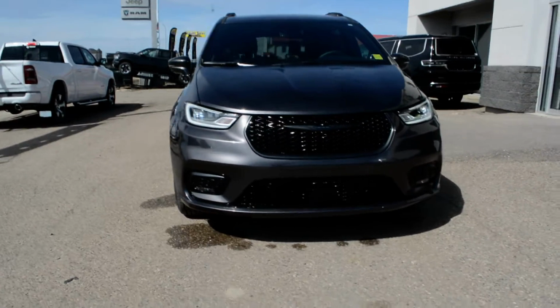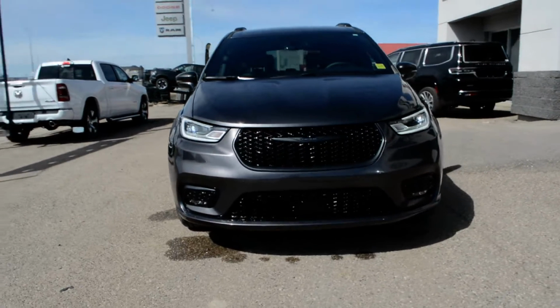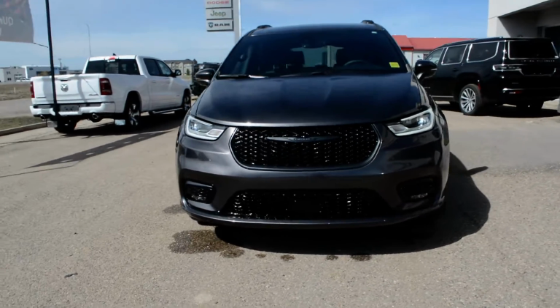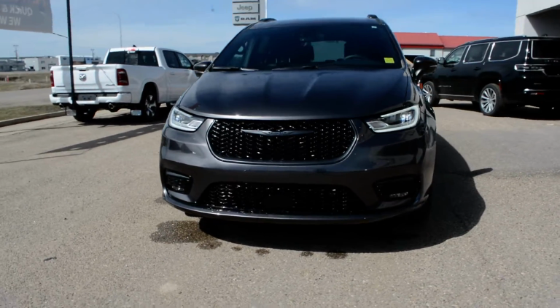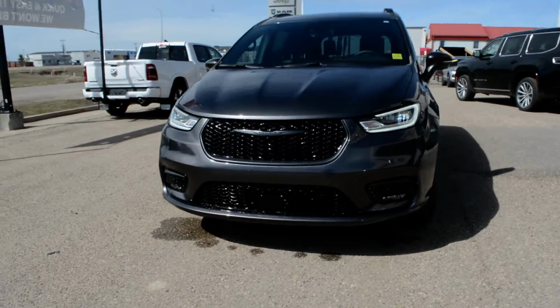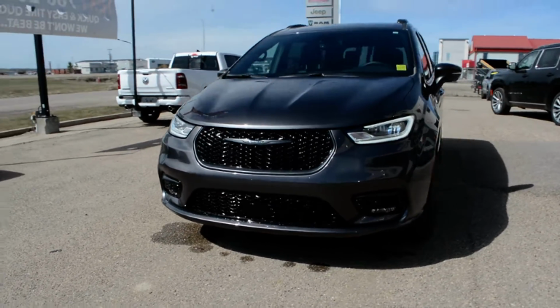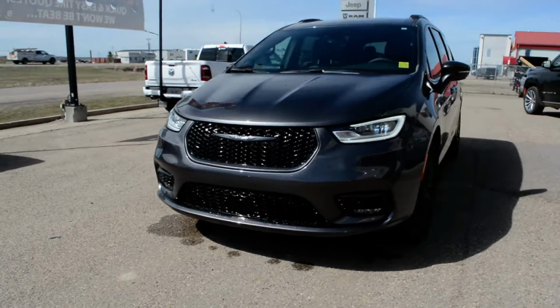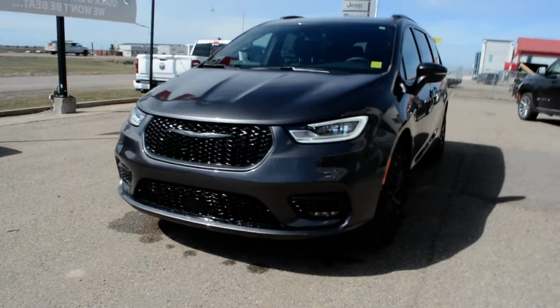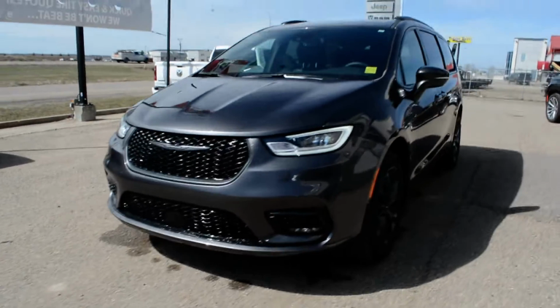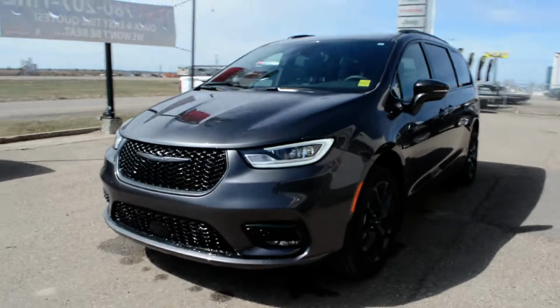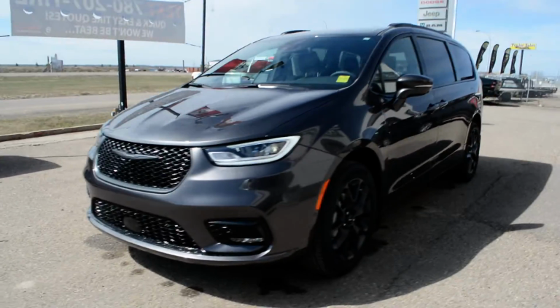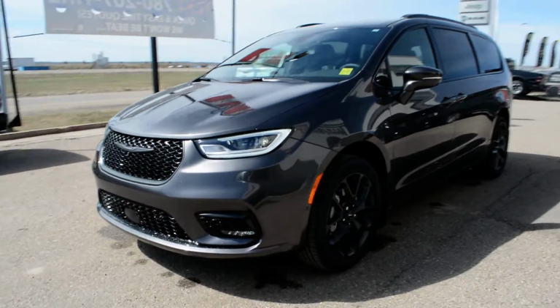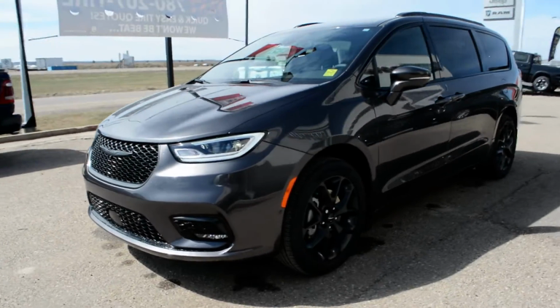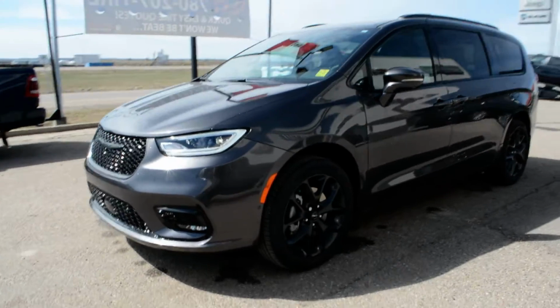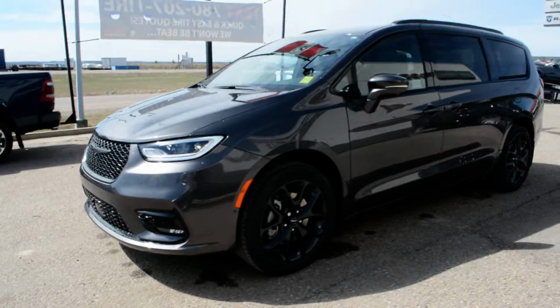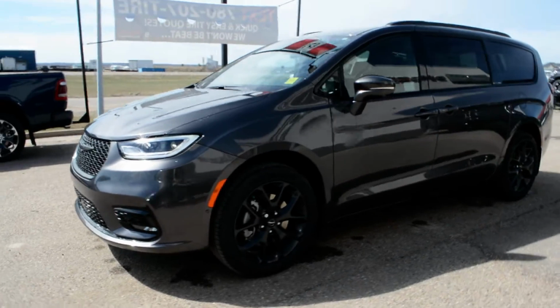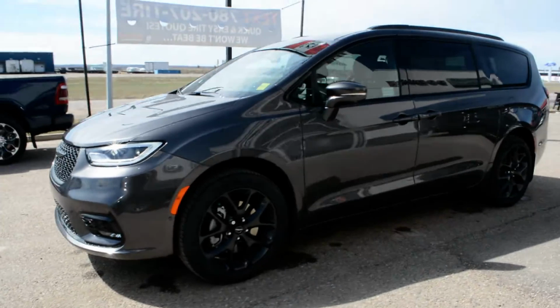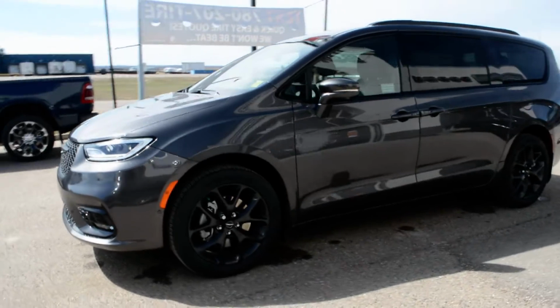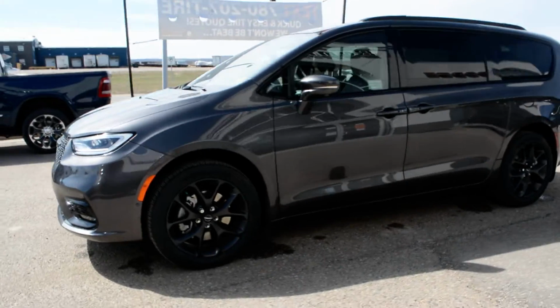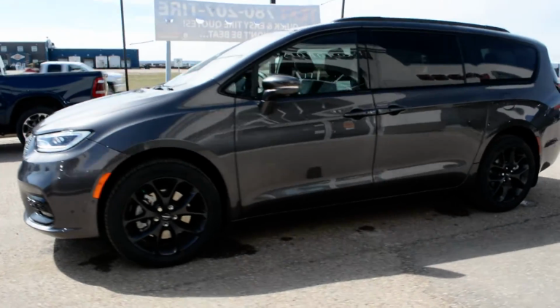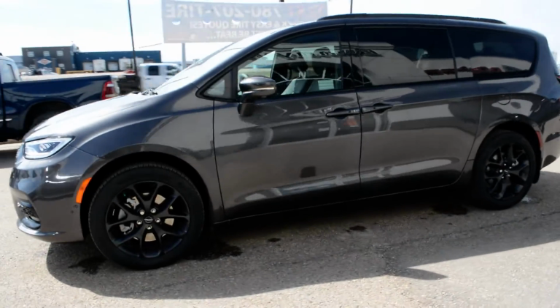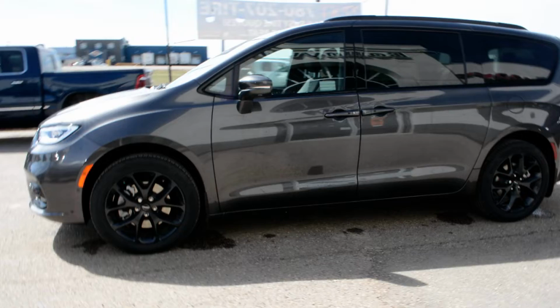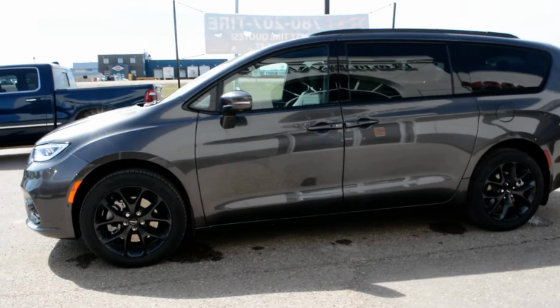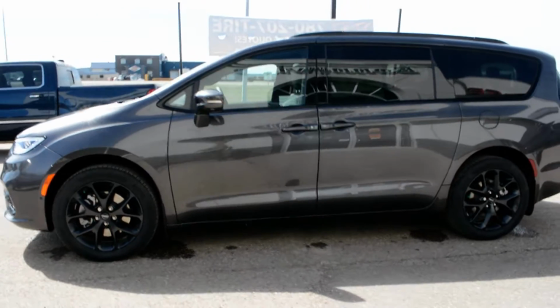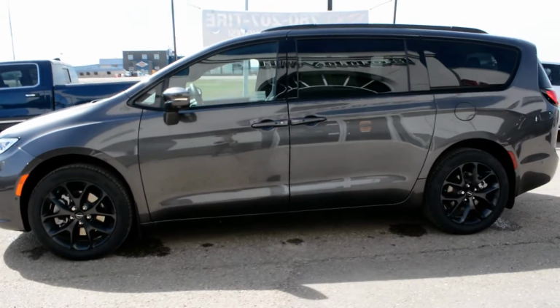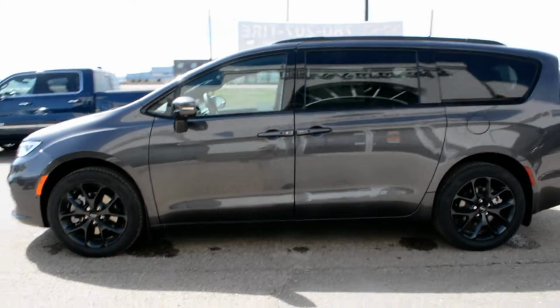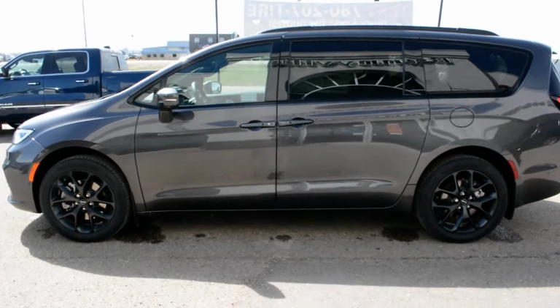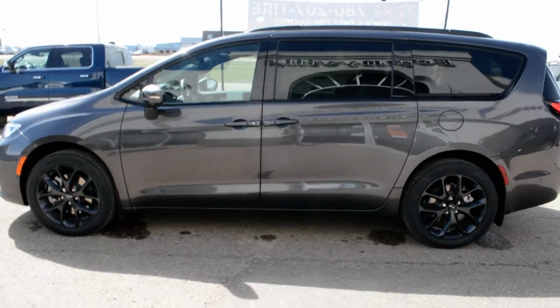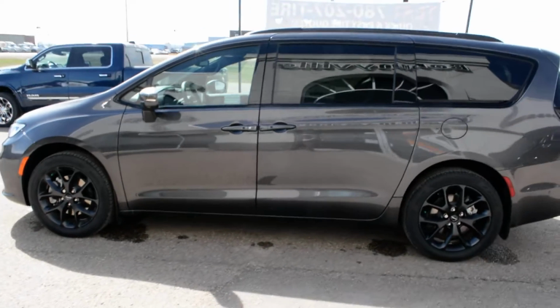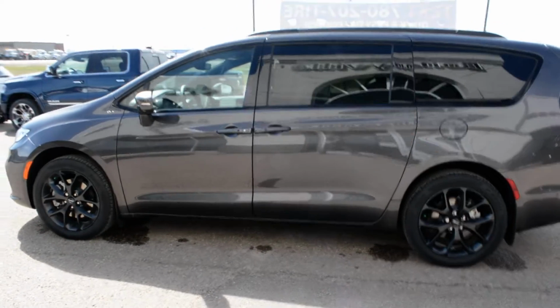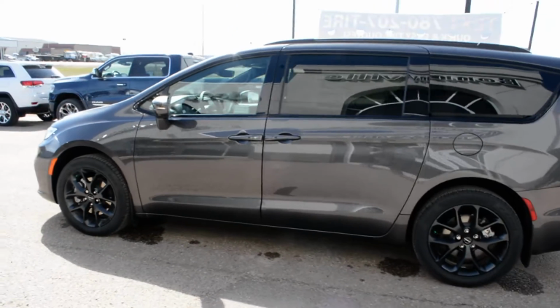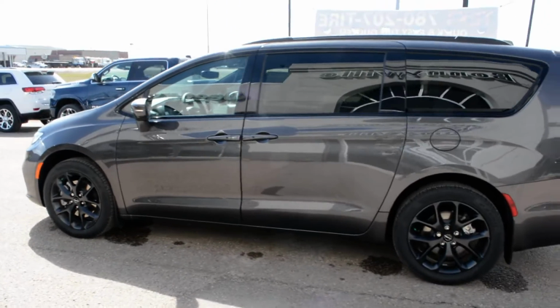Hi everybody, Brittany here over at Bonneville Dodge. Just here to show you this 2022 Chrysler Pacifica that we have here on the lot. Just gonna take a quick walk around the van today just to show you some of the features and options that it has to offer.